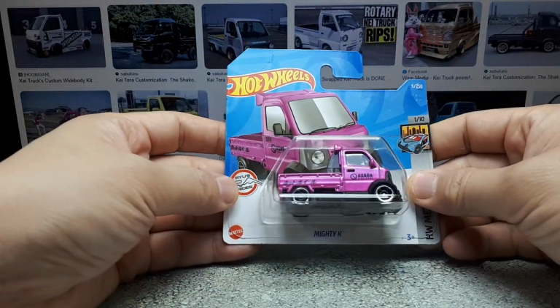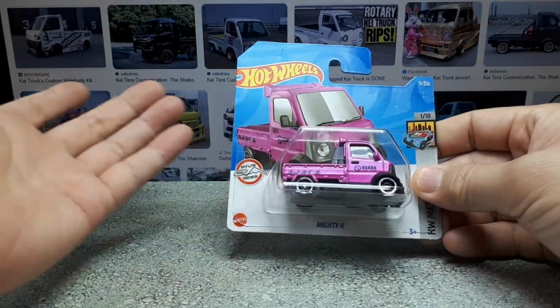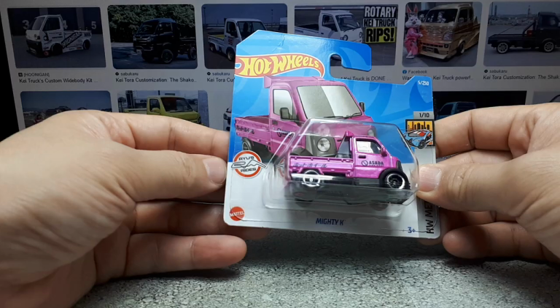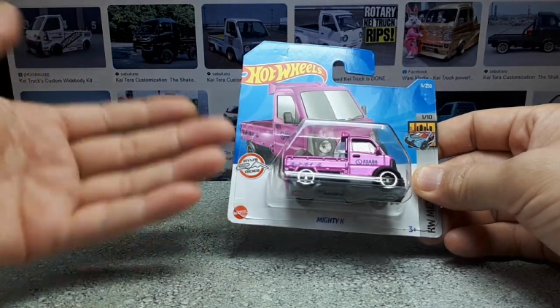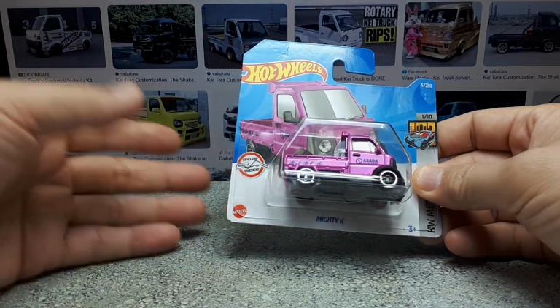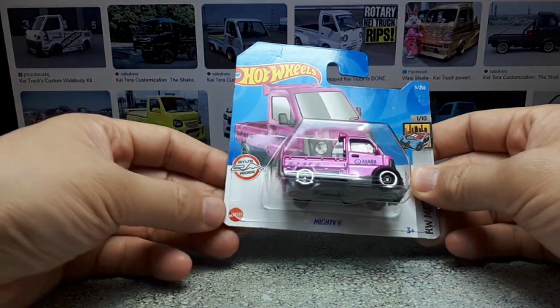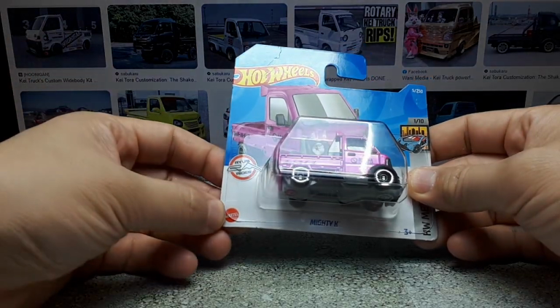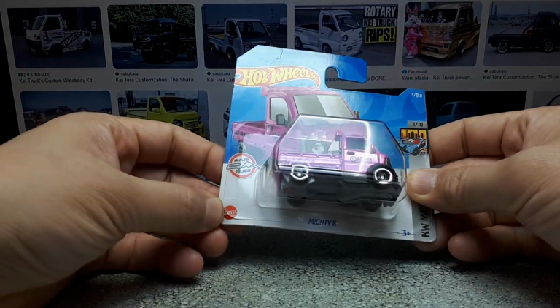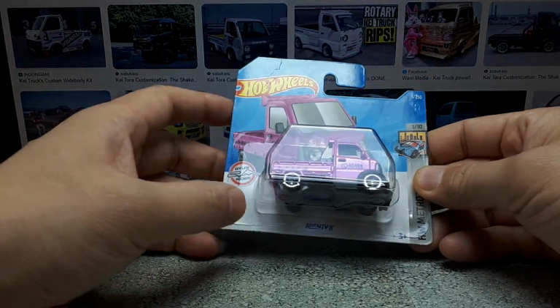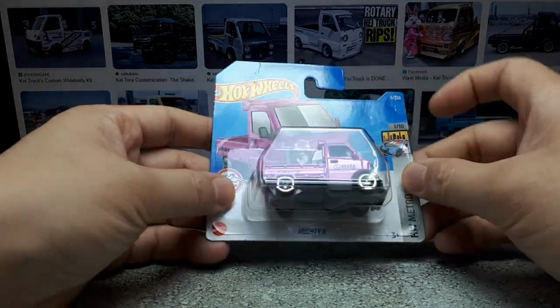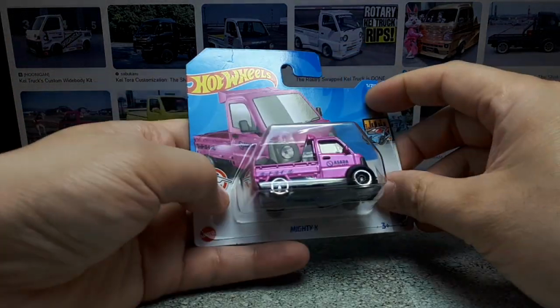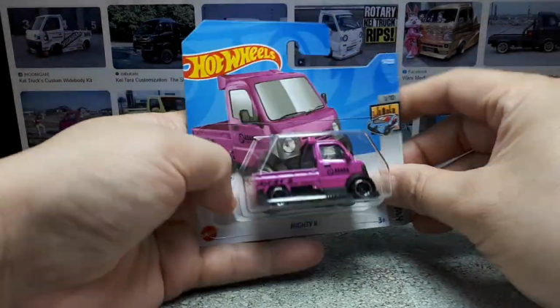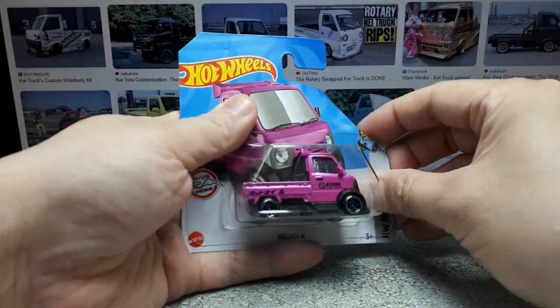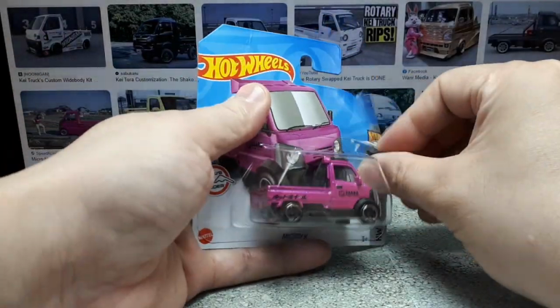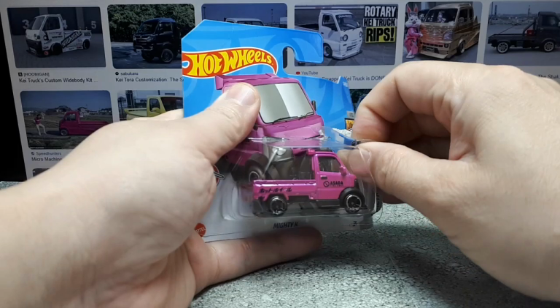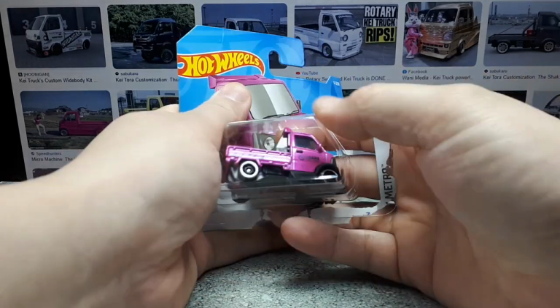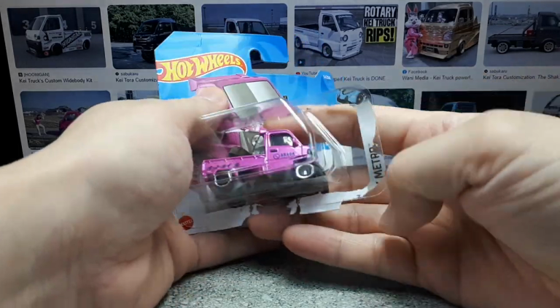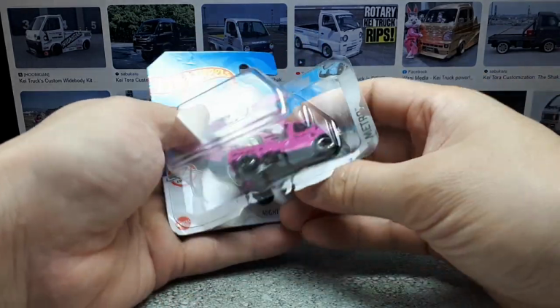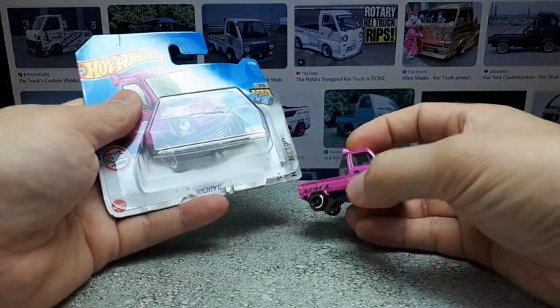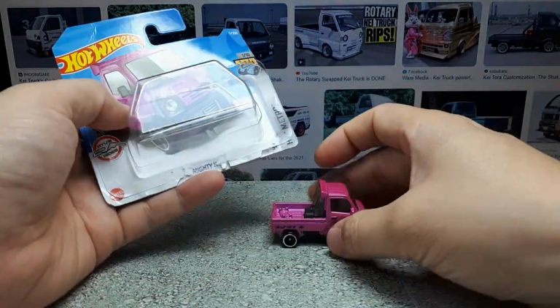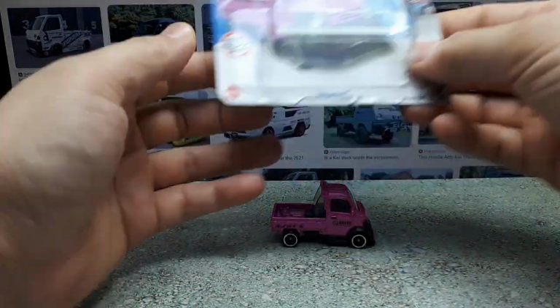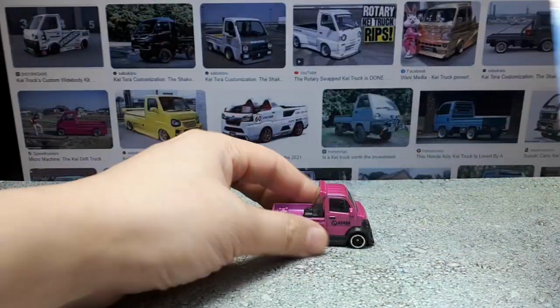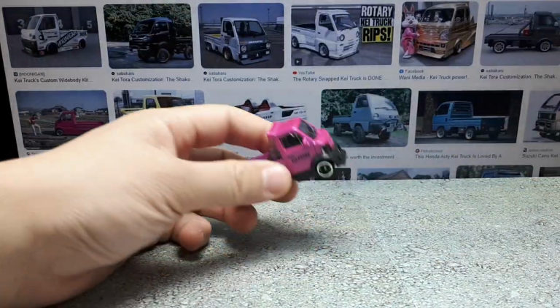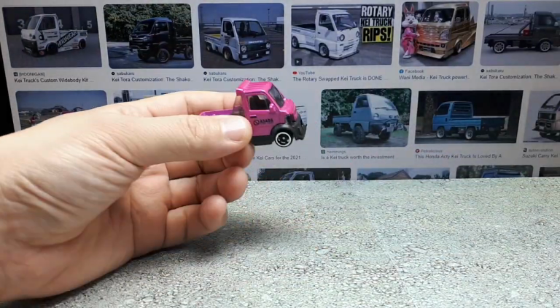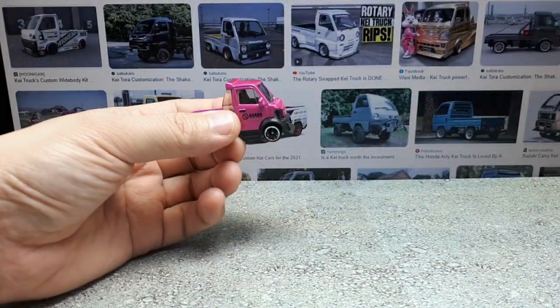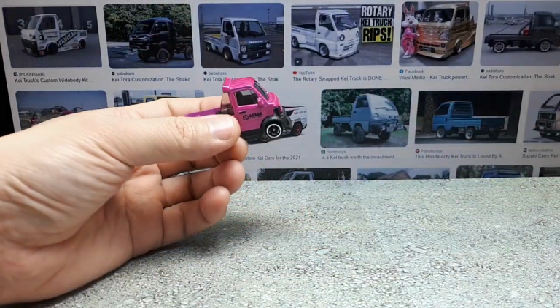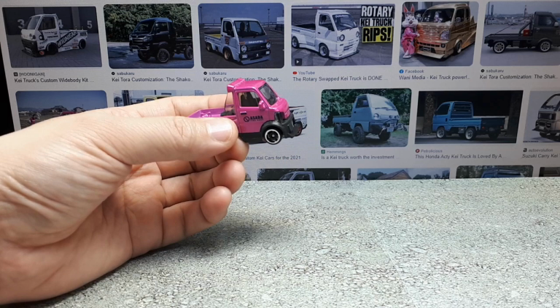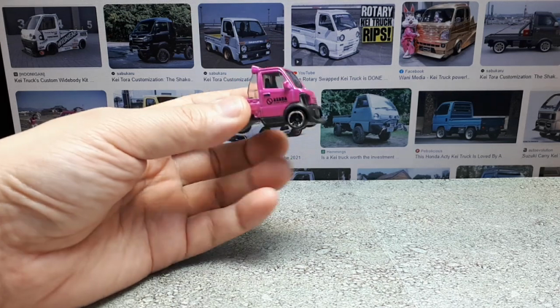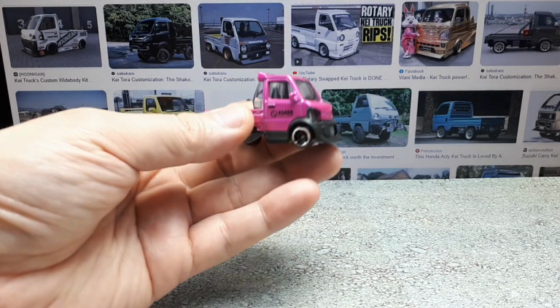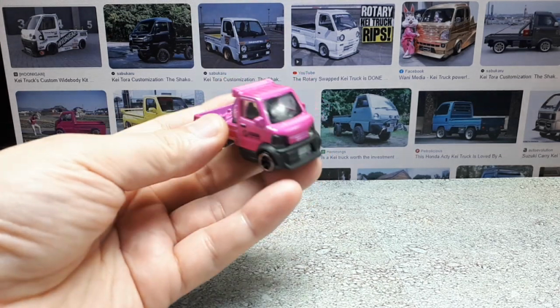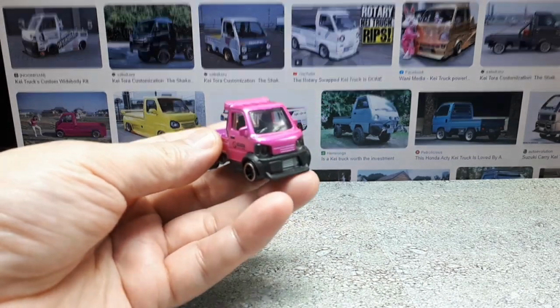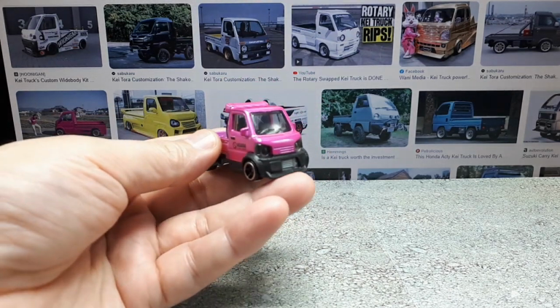Ryo Asada — just by name alone — I believe he must have been of Japanese descent. Besides the Choro-Q-like tuned vehicles he's famous for, he obviously likes K trucks as well.